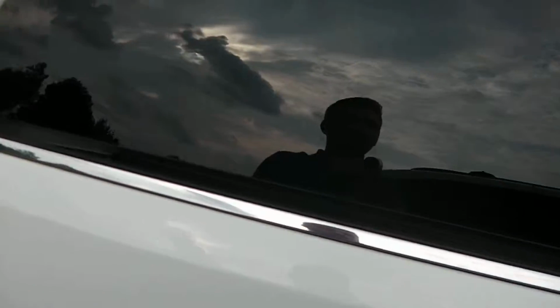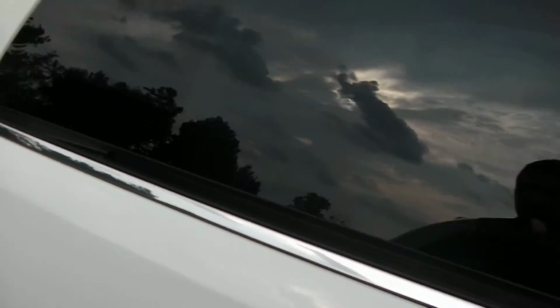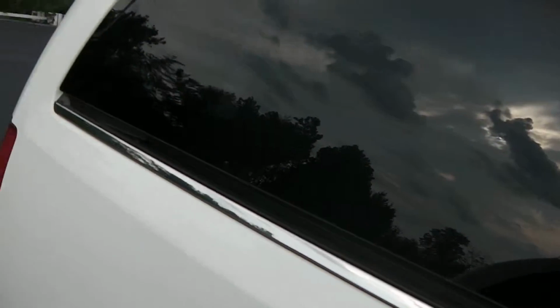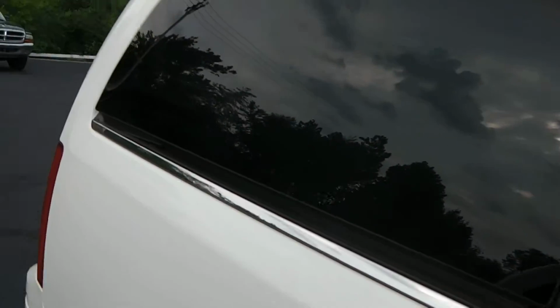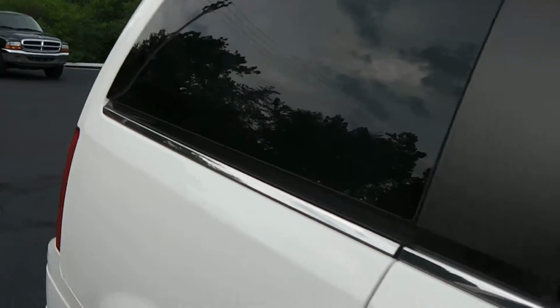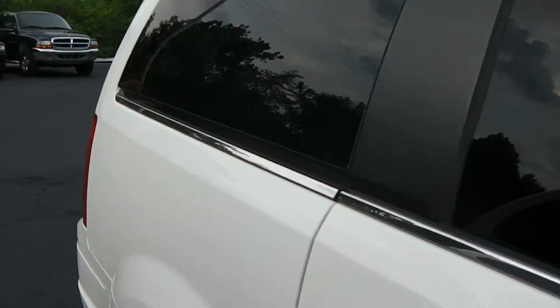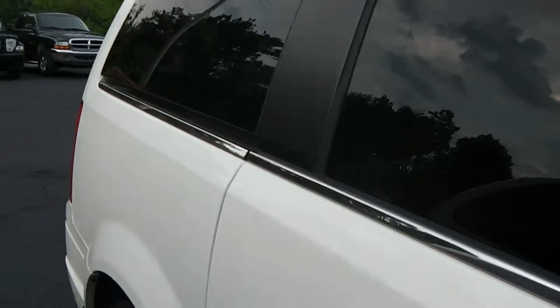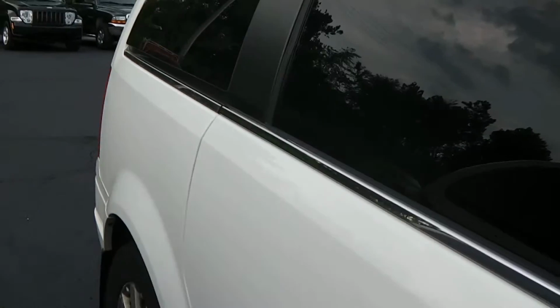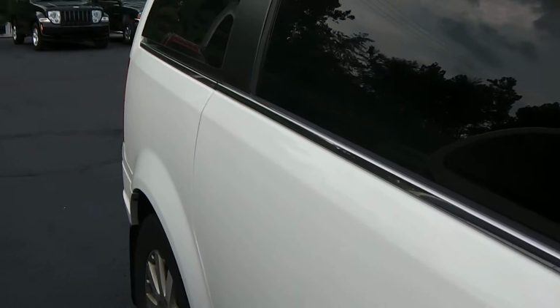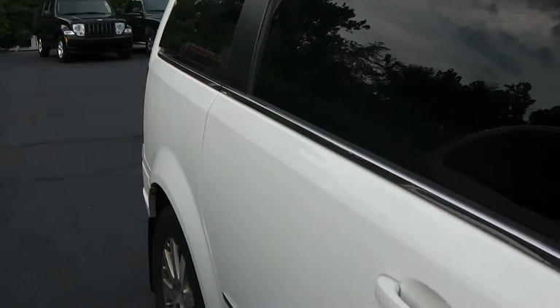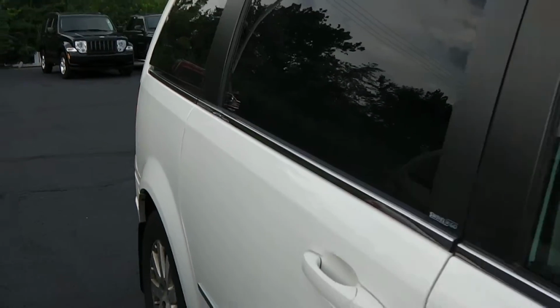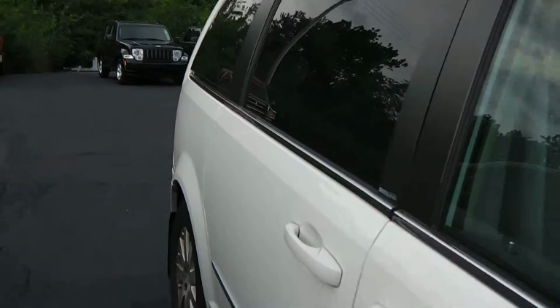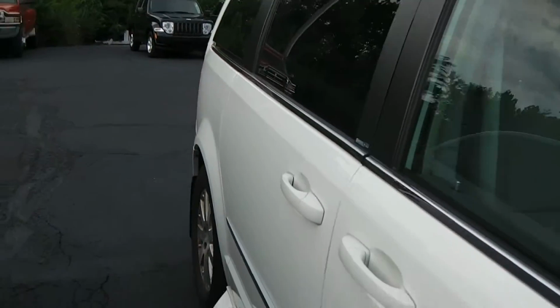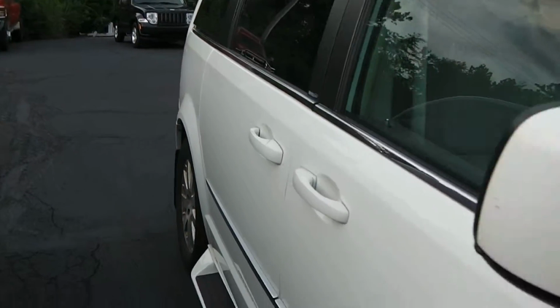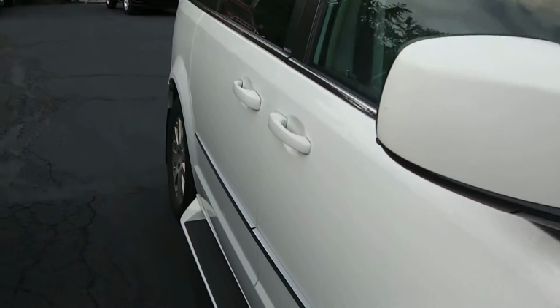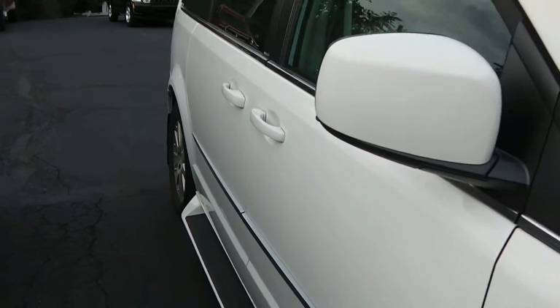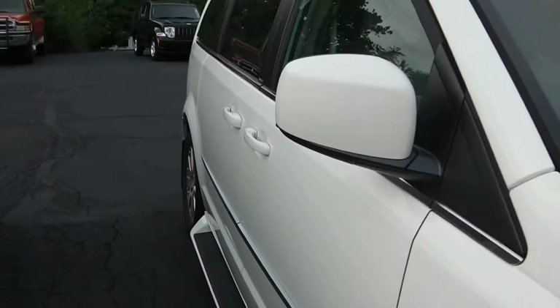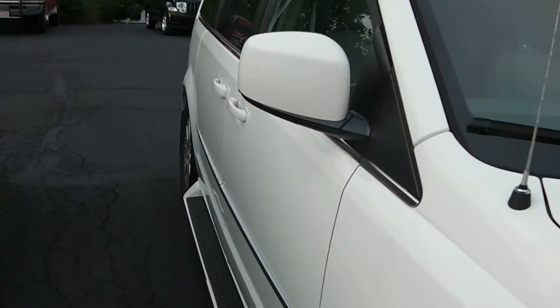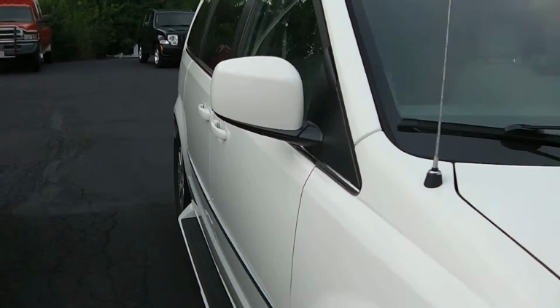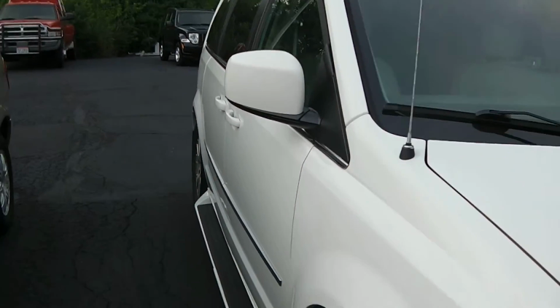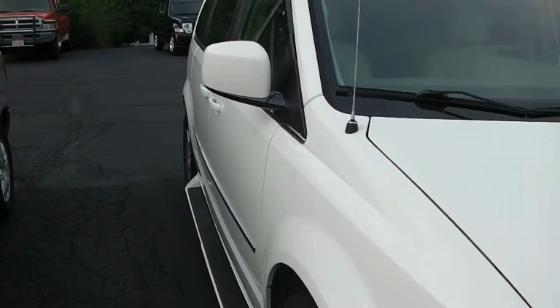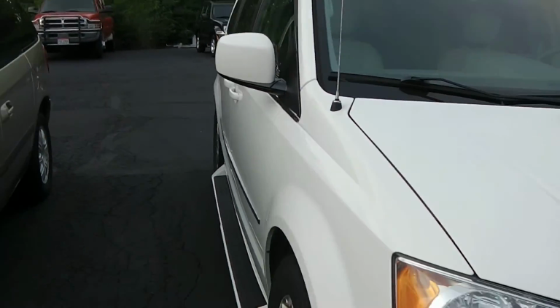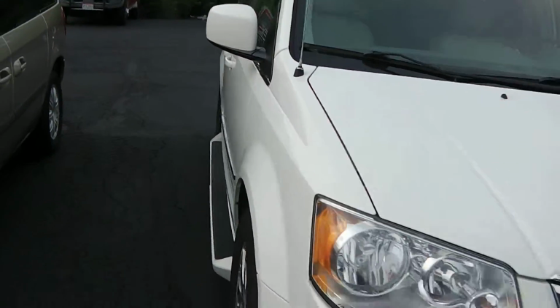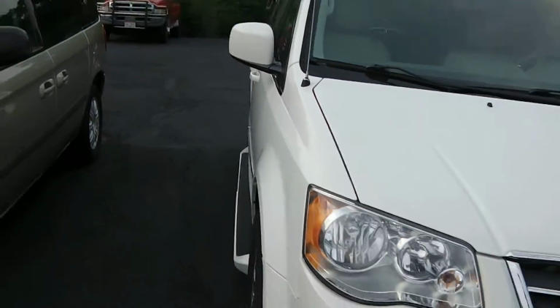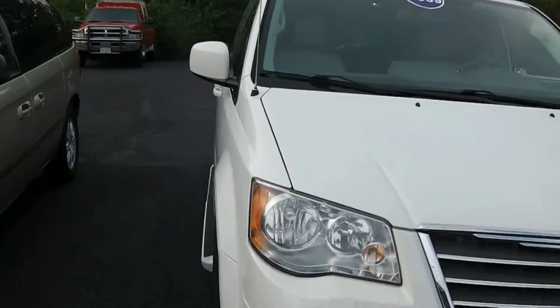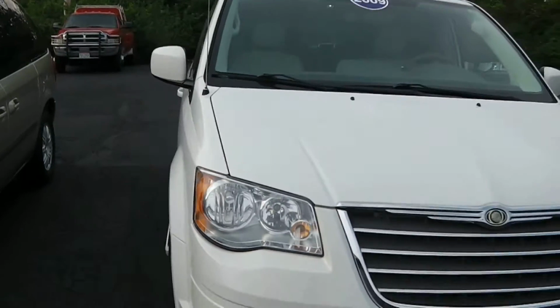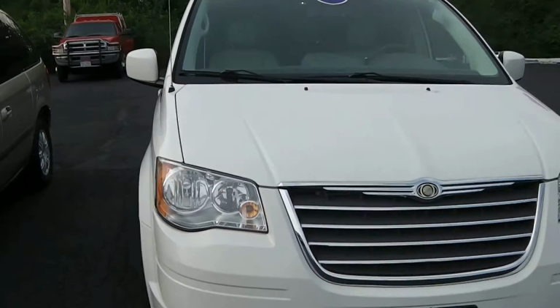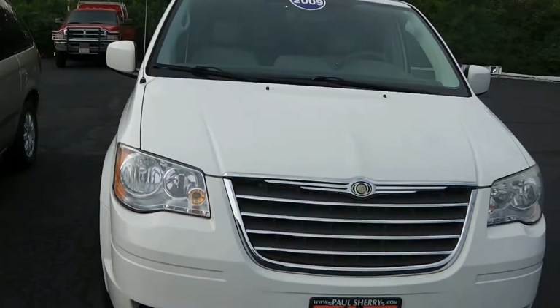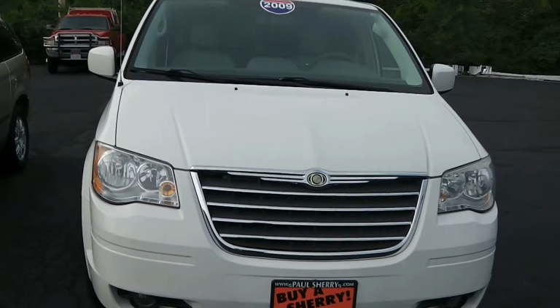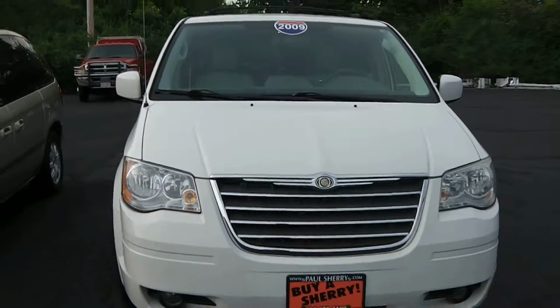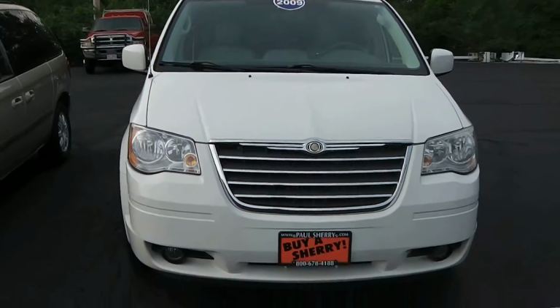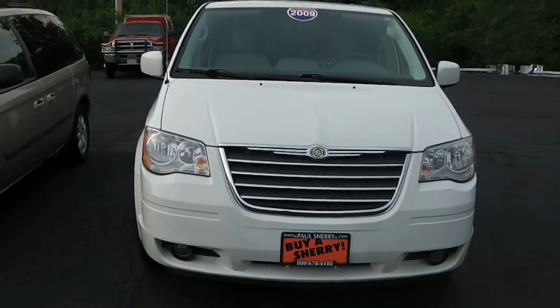Once again, it's a 2009 Chrysler Town & Country Touring Edition. It does come with the stow-and-go seating, two DVD players, and heated front seats.